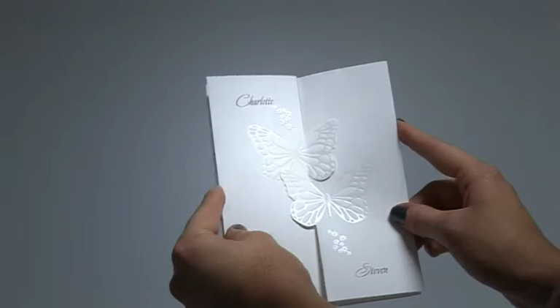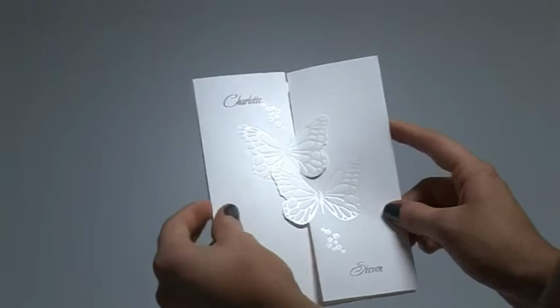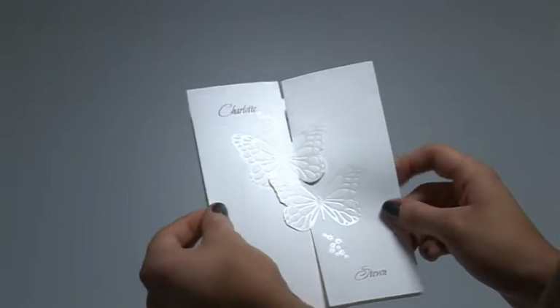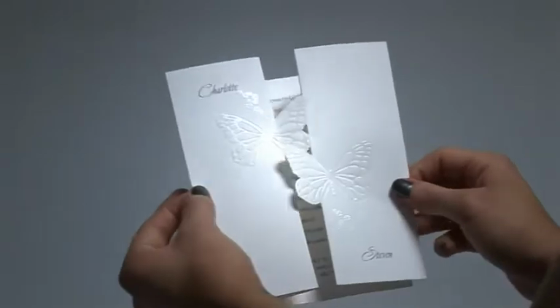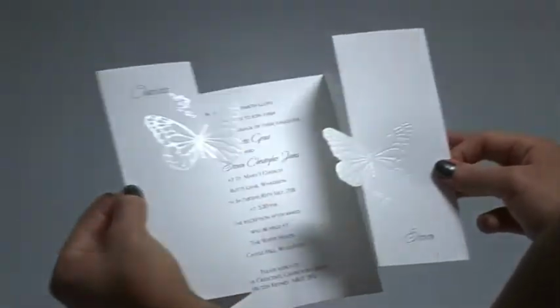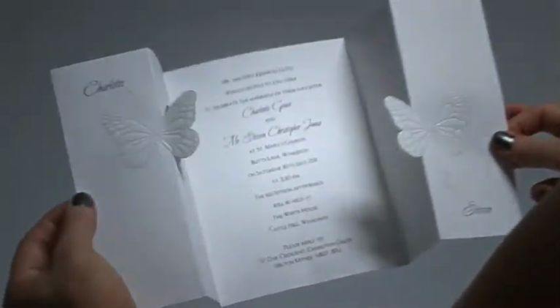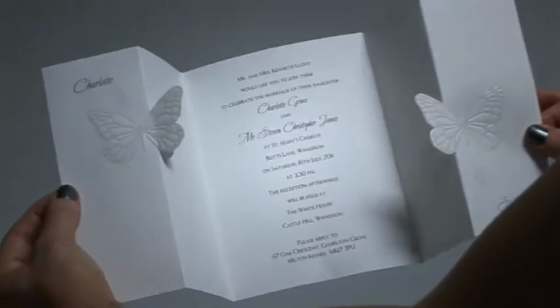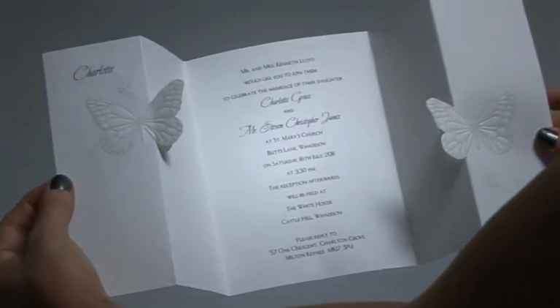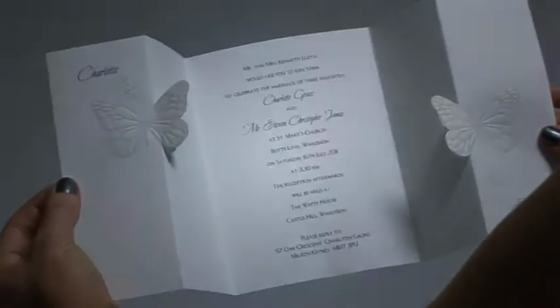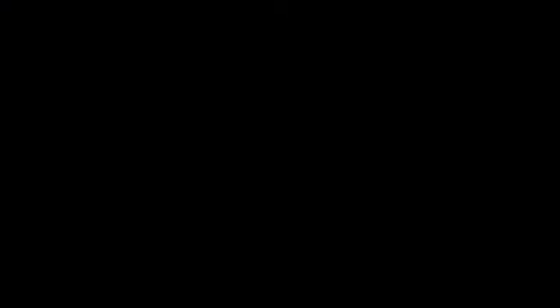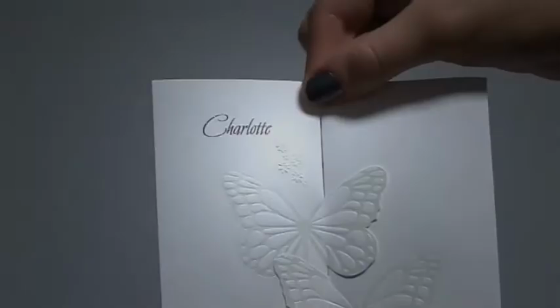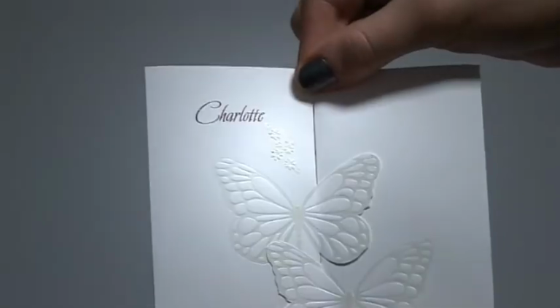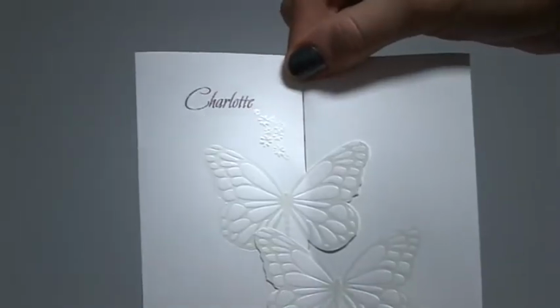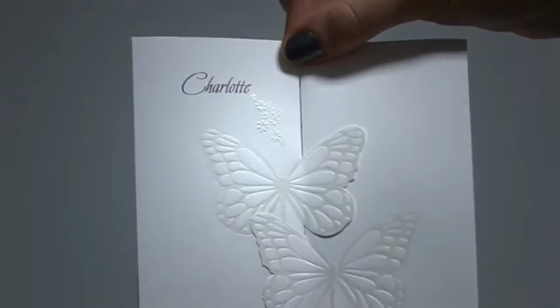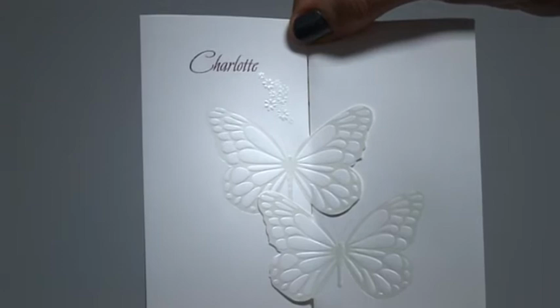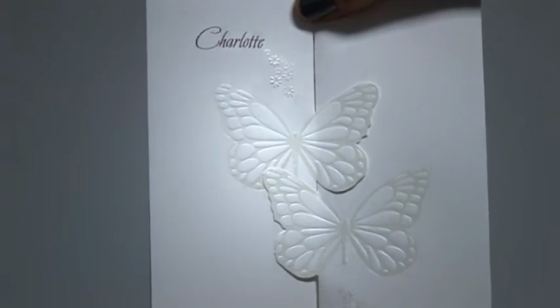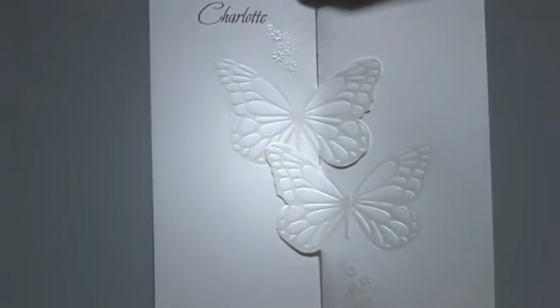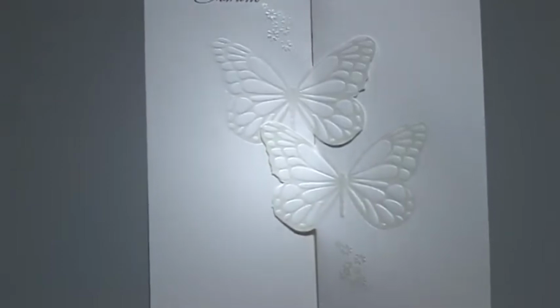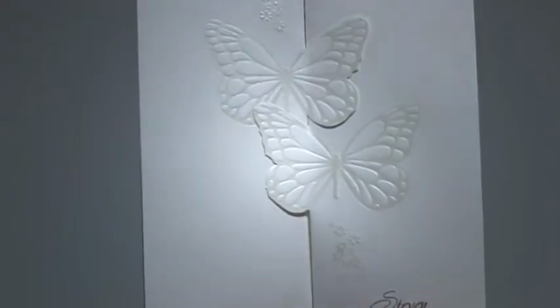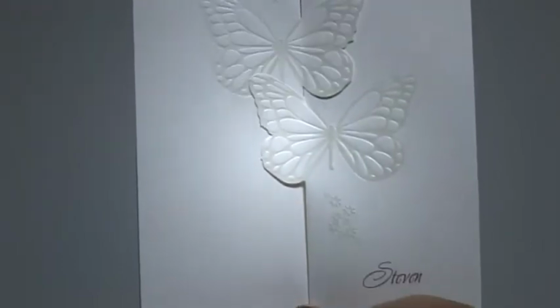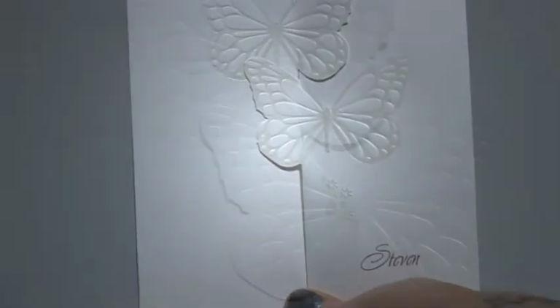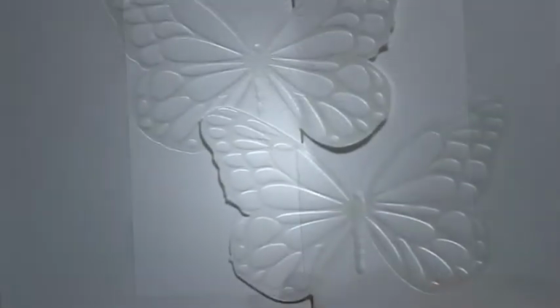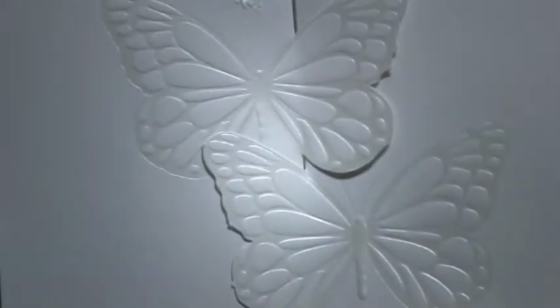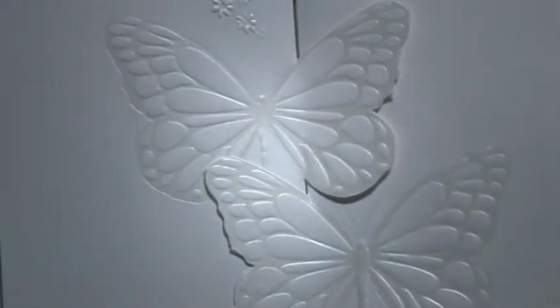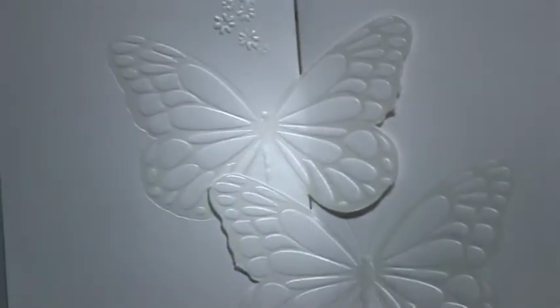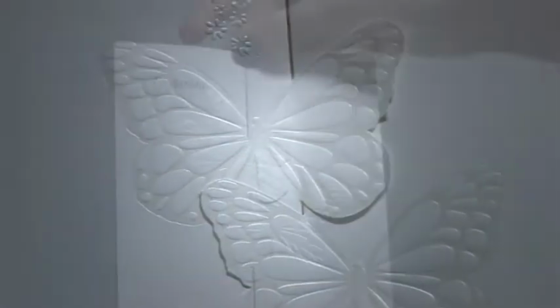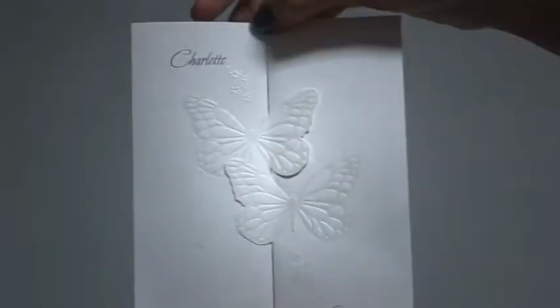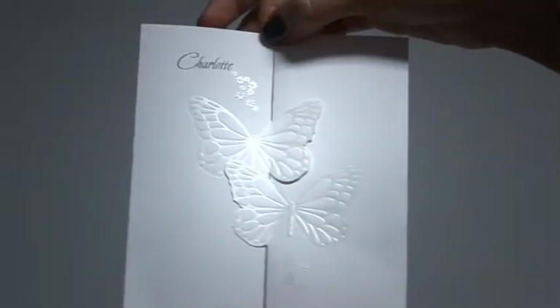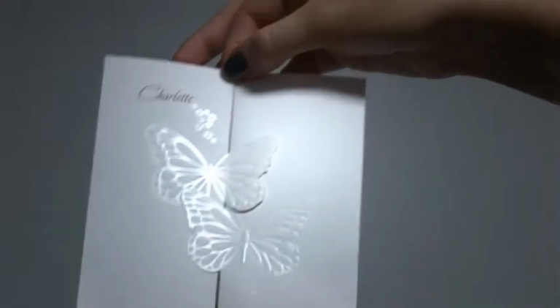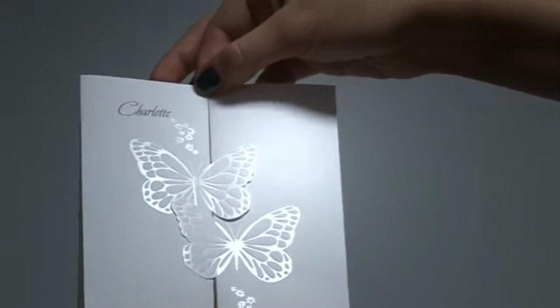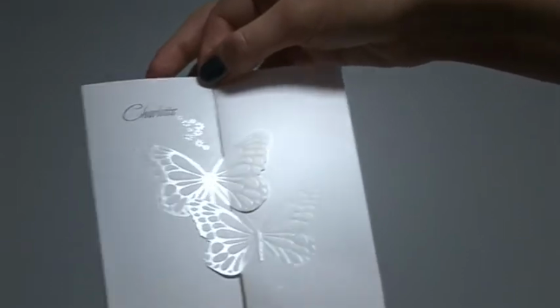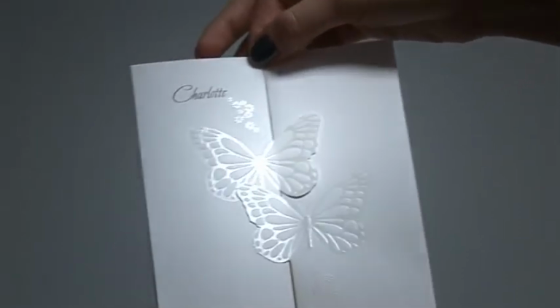This is Butterfly Kisses Design from Bride and Groom Direct. Two playful butterflies come together on this pretty gatefold invitation. The butterflies are embossed with pearl foil to create a shimmering effect.